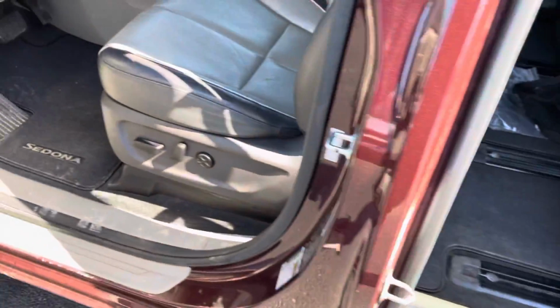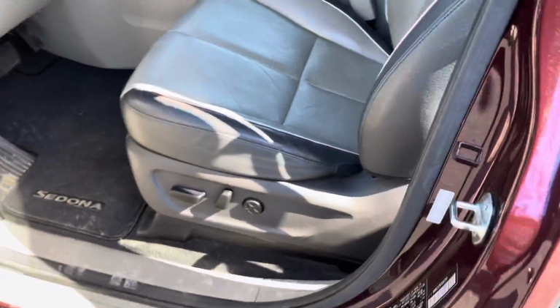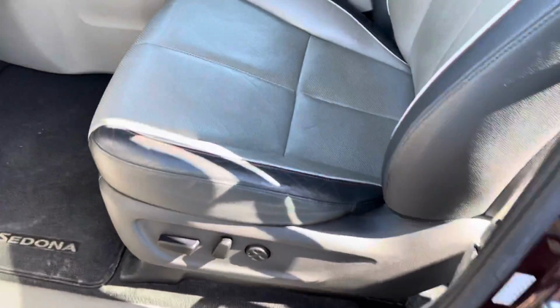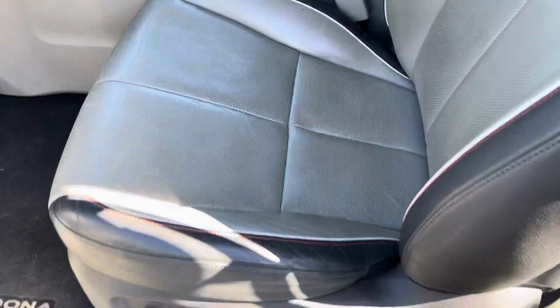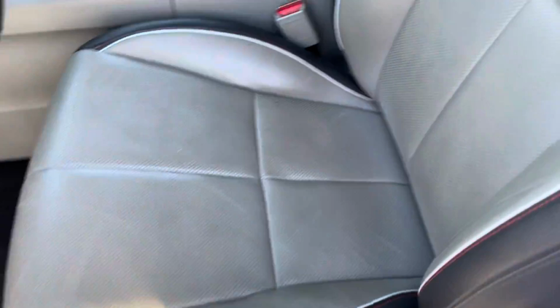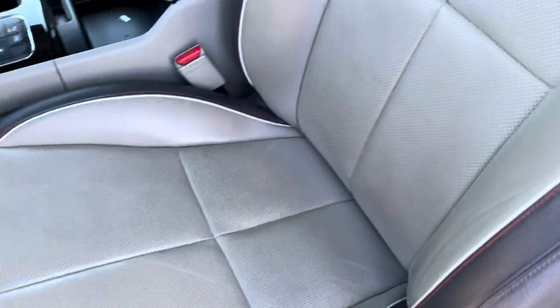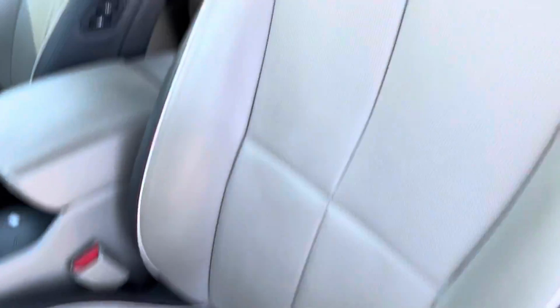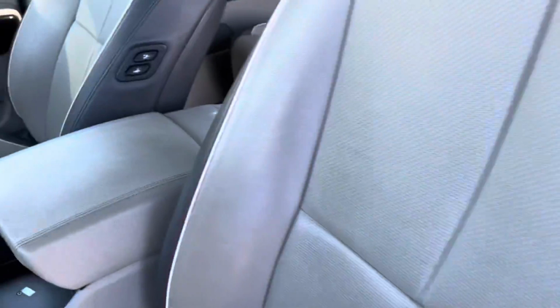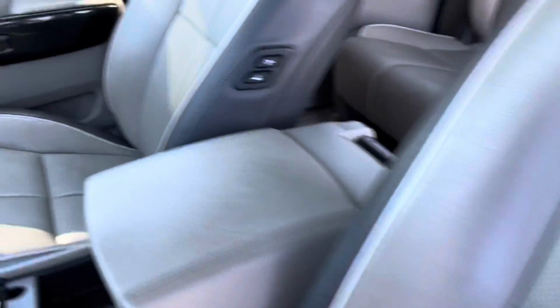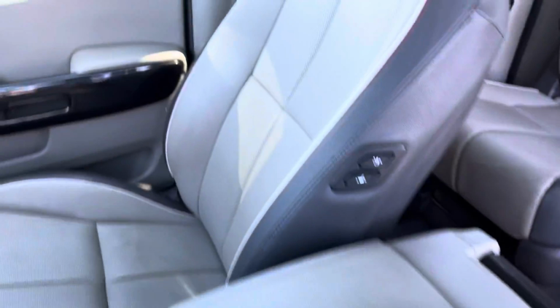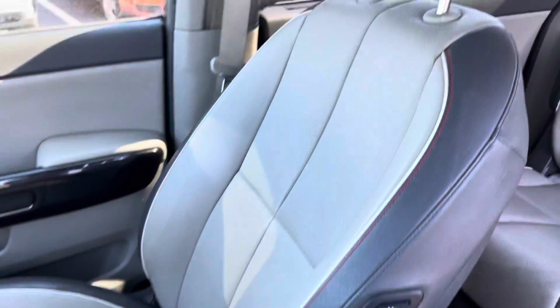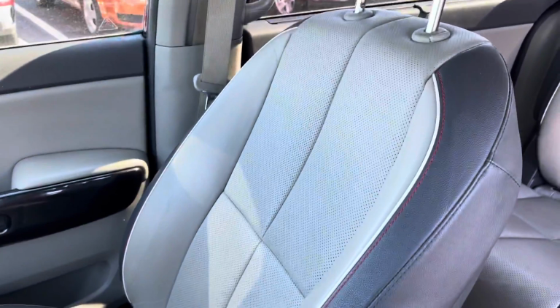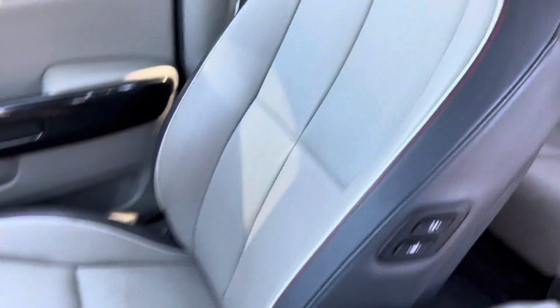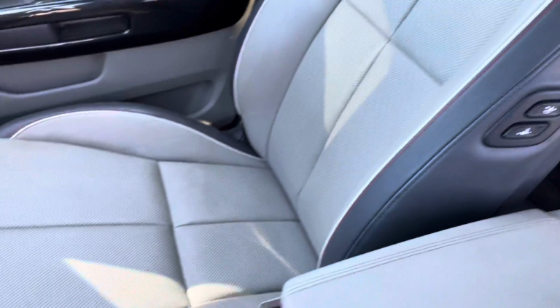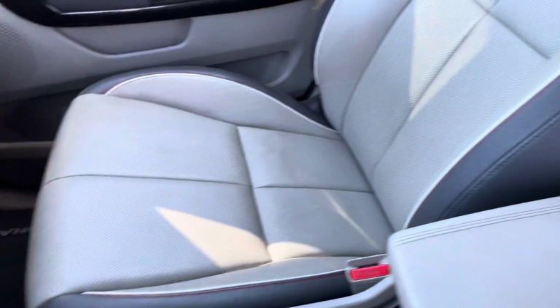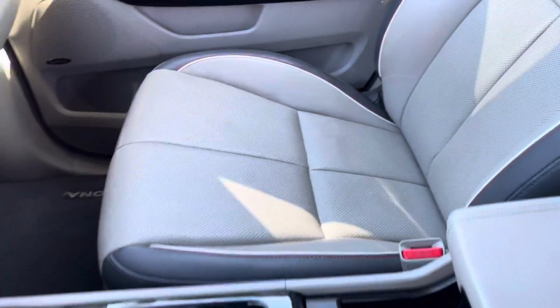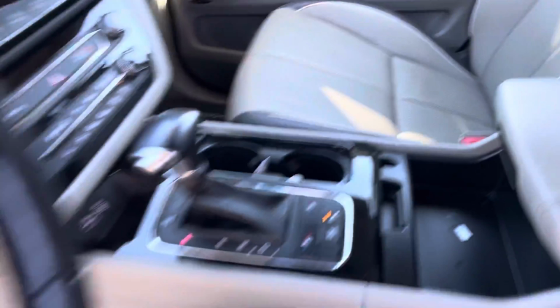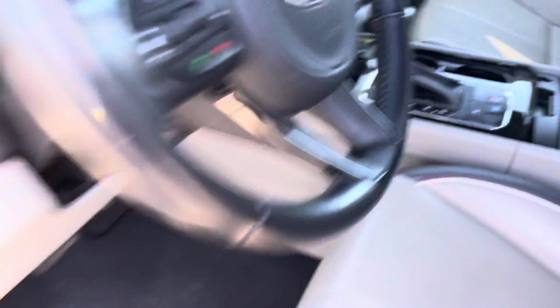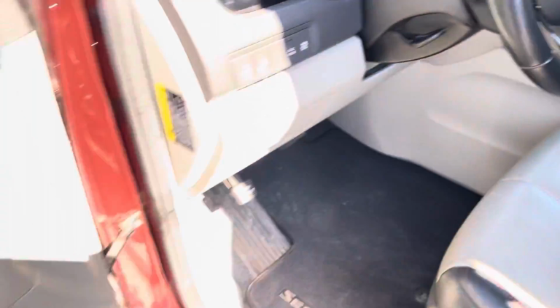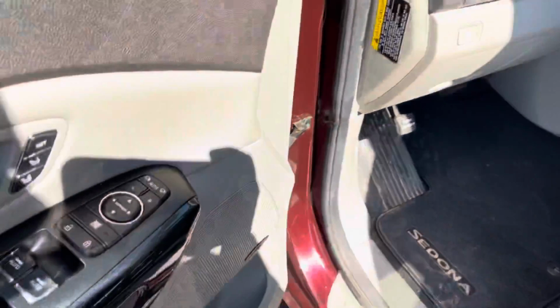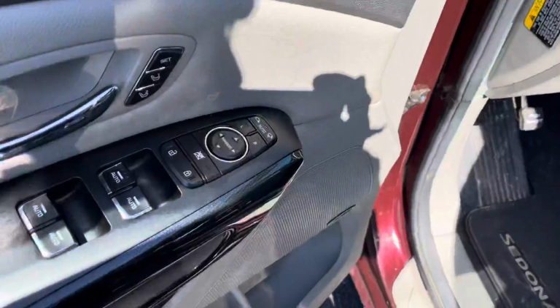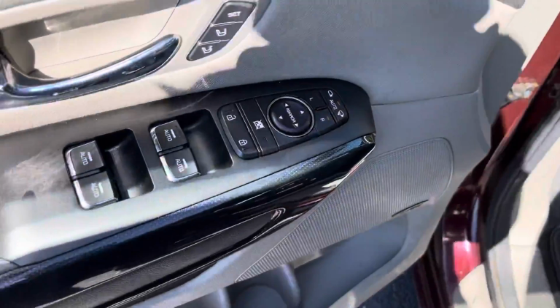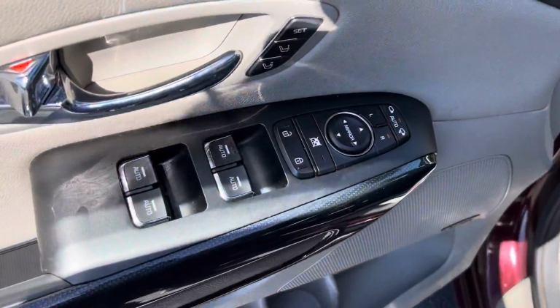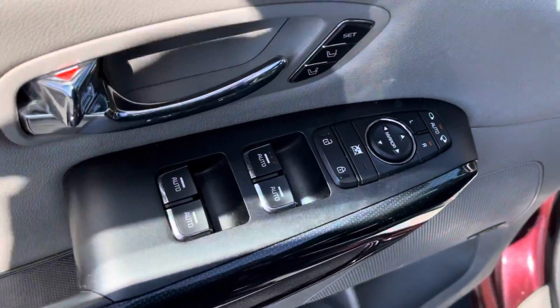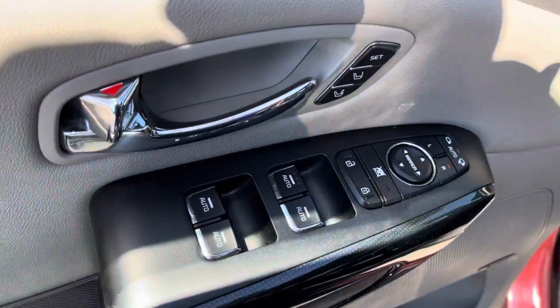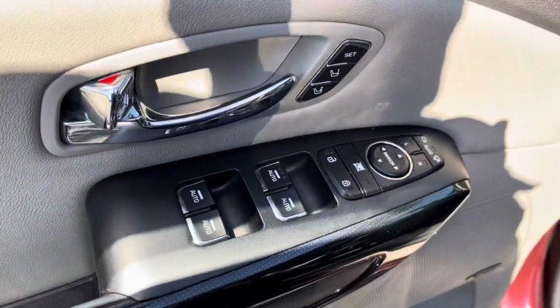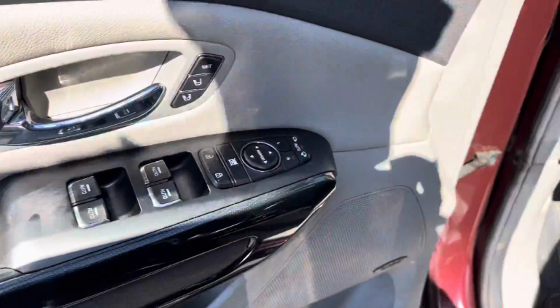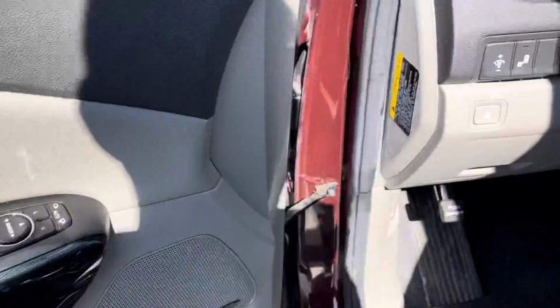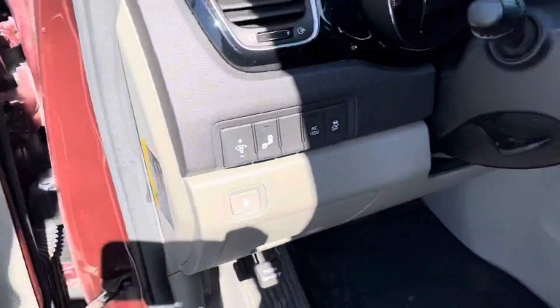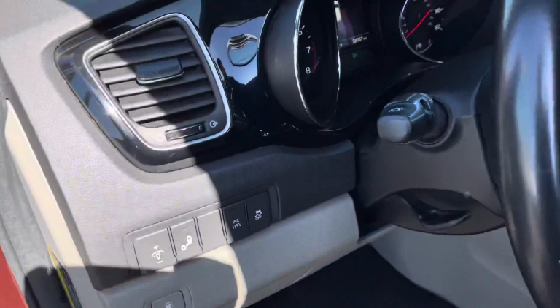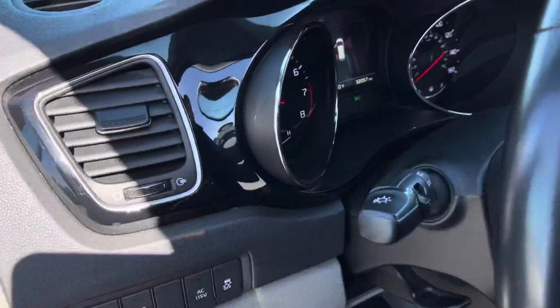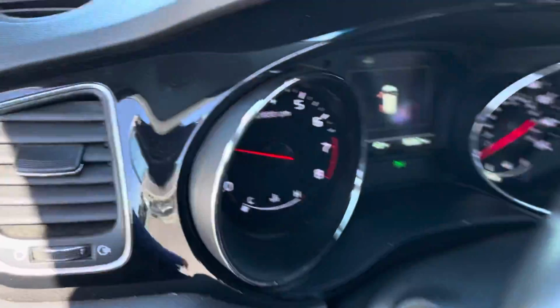The front is also leather, in good condition. The vehicle does have all your basic creature comforts, like automatic windows and locks, and headlights.